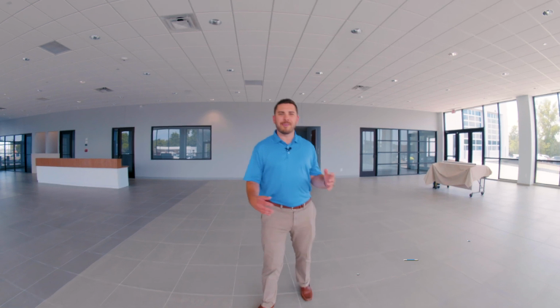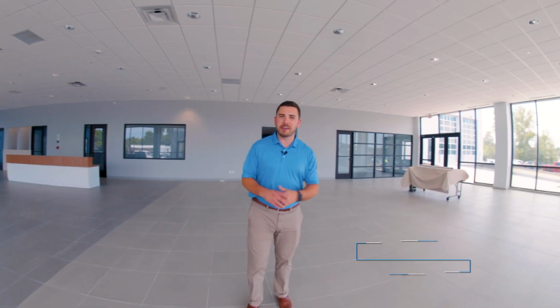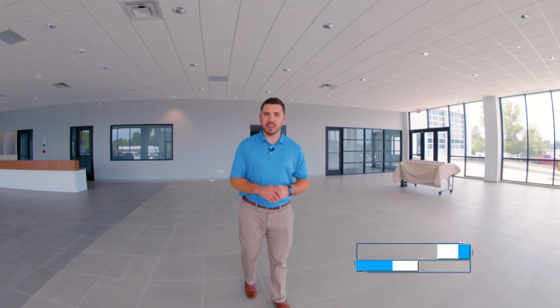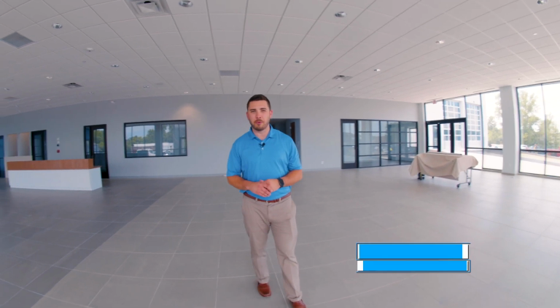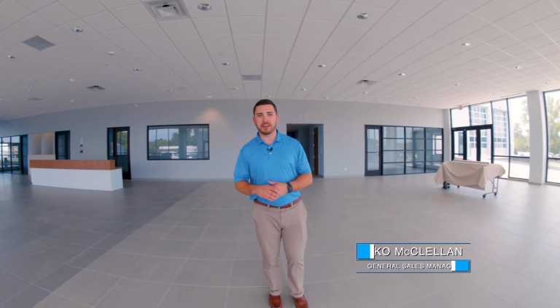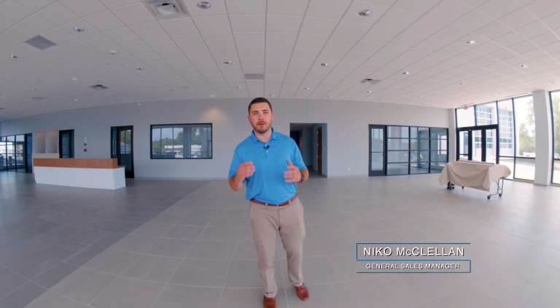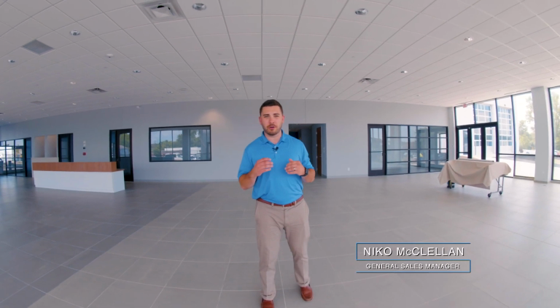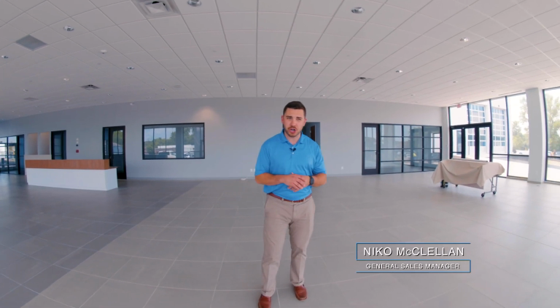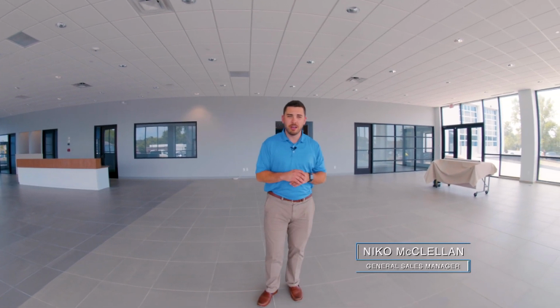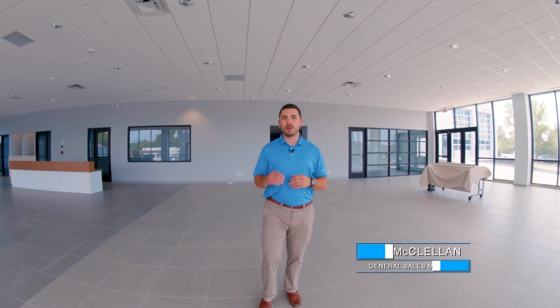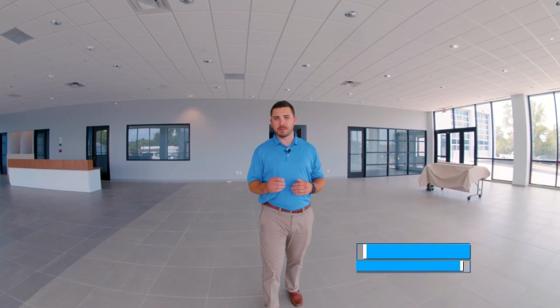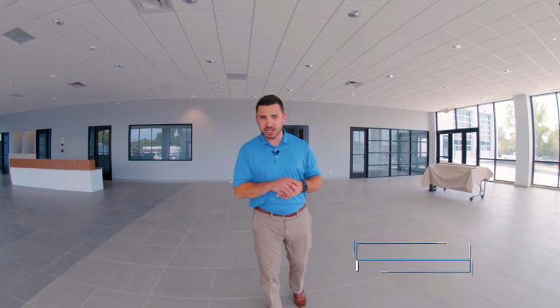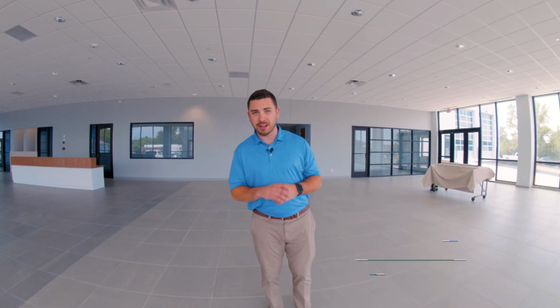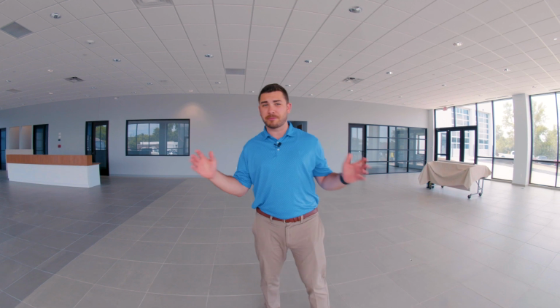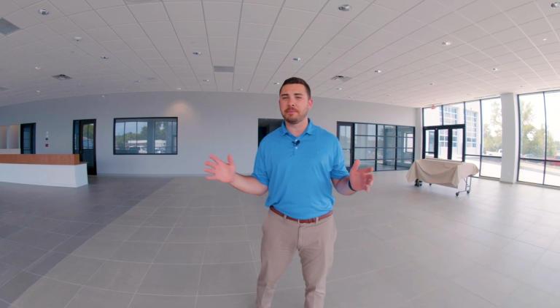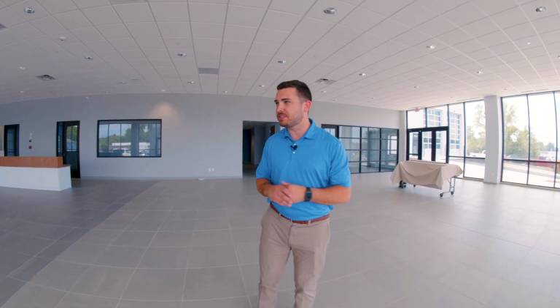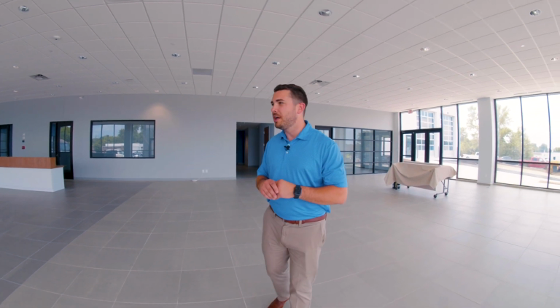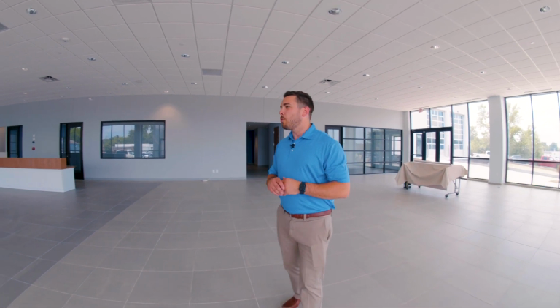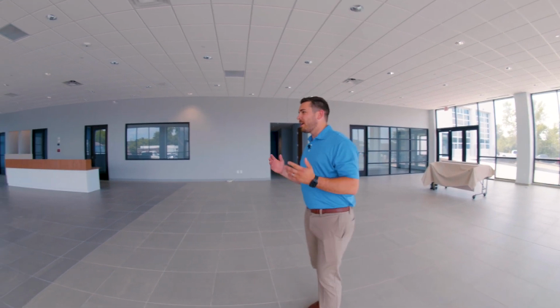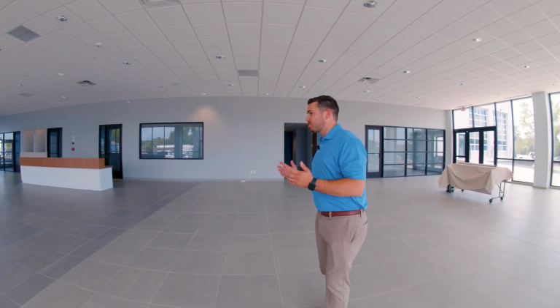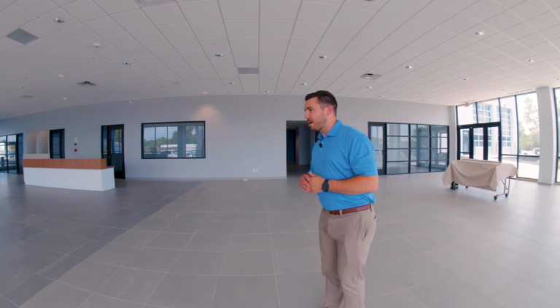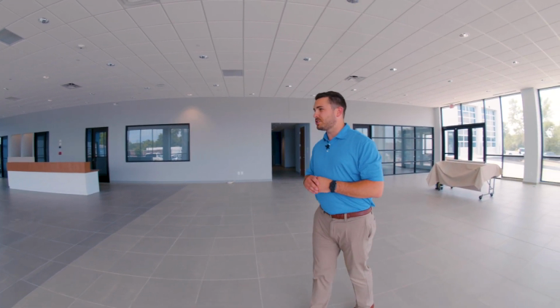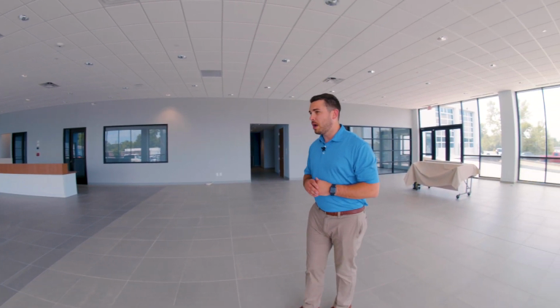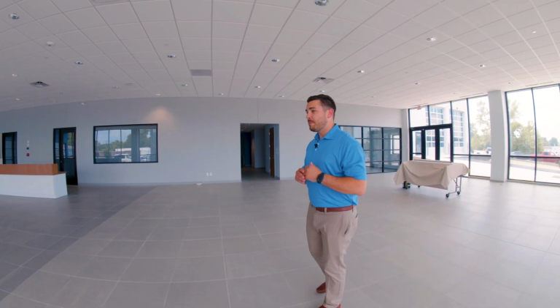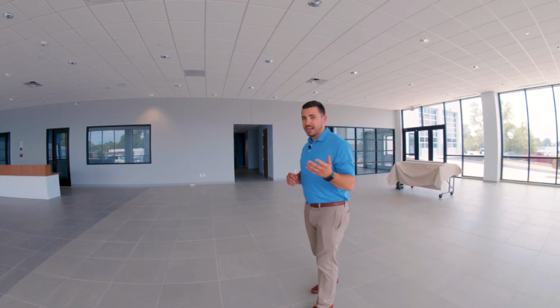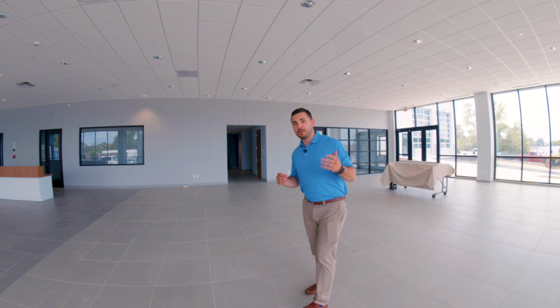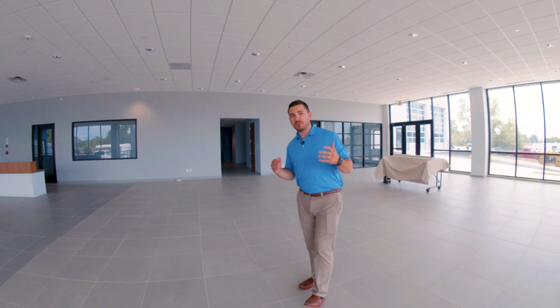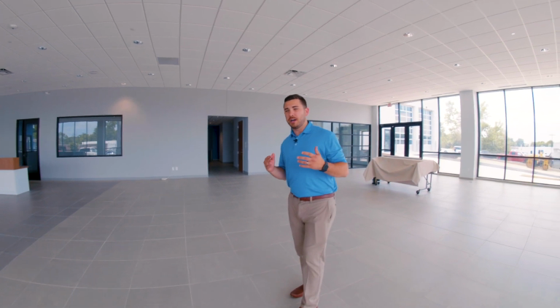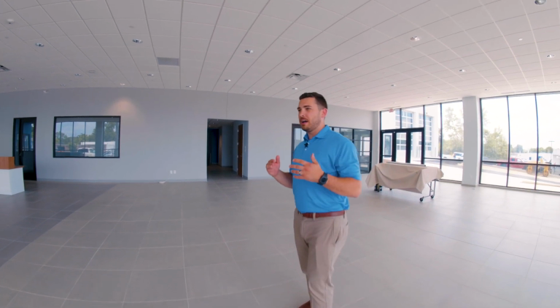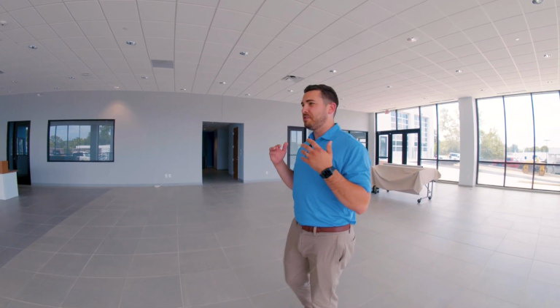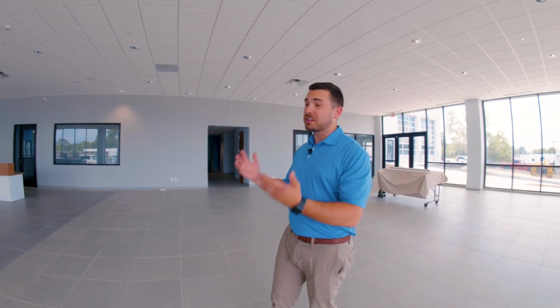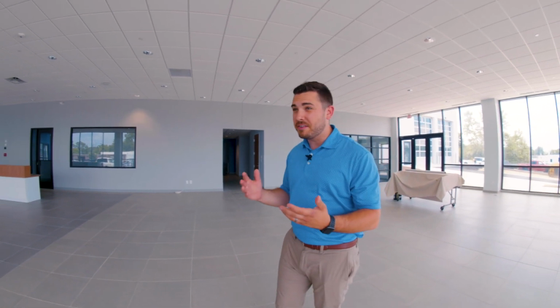Hey everyone, Nico here with Lebanon Ford. I want to give you an update on our construction. We are nearing completion here, at least on the front side of the building, so we are in our new showroom right now. I'm here with Hannah and wanted to give you the first glimpse of it.